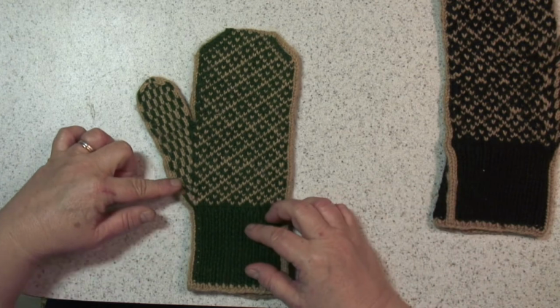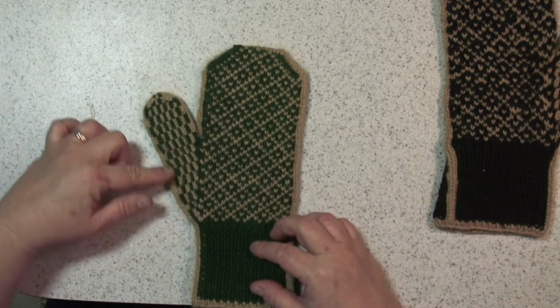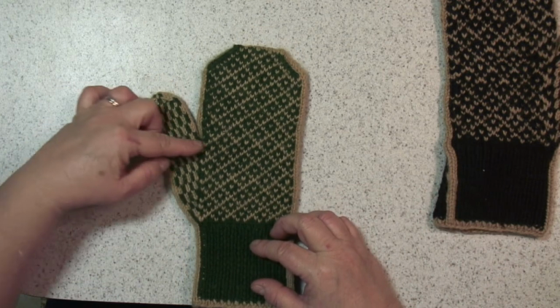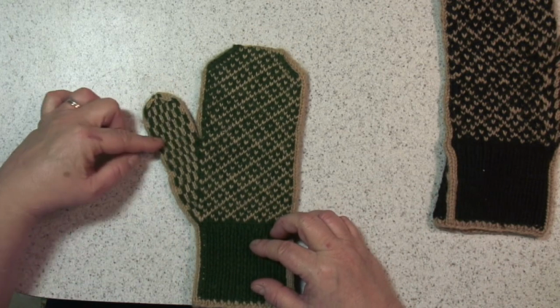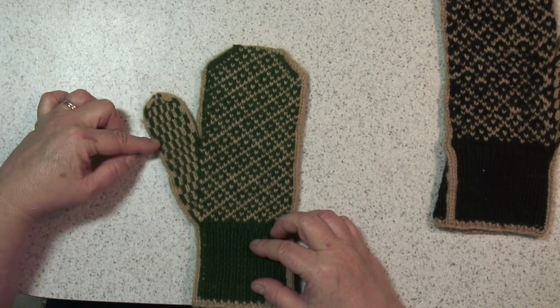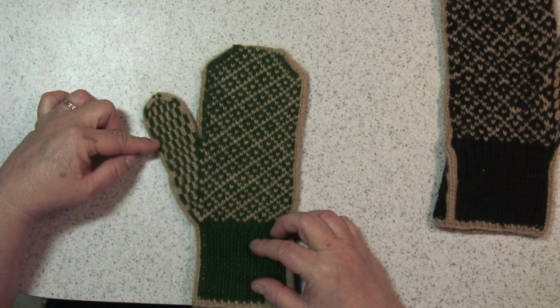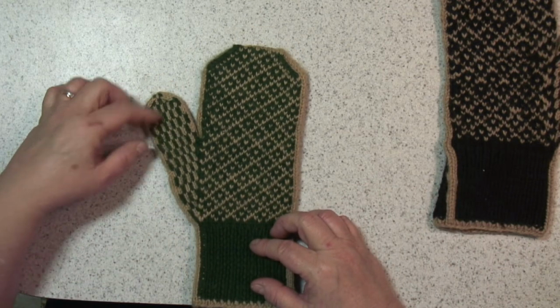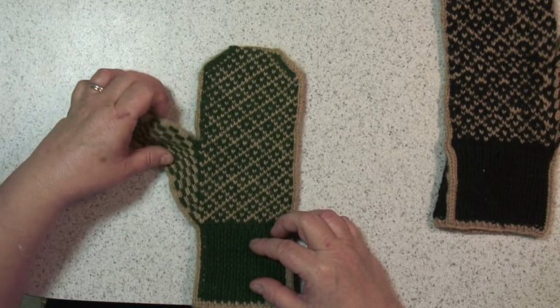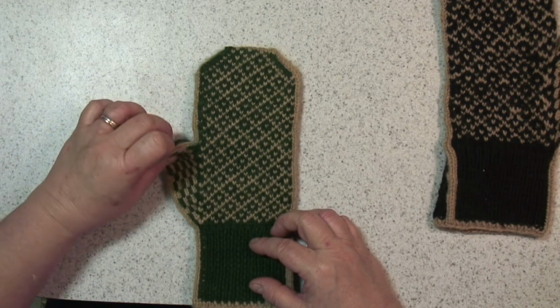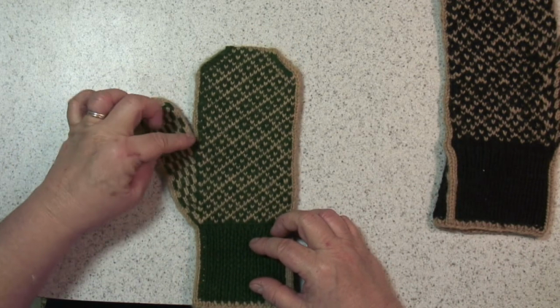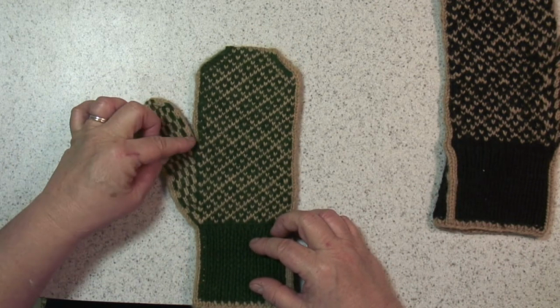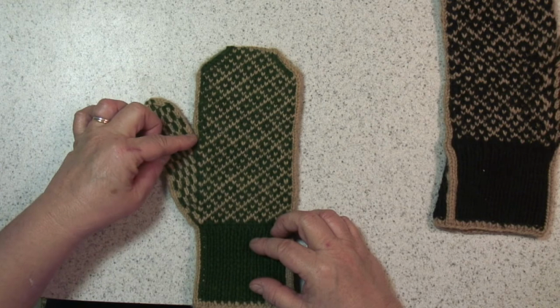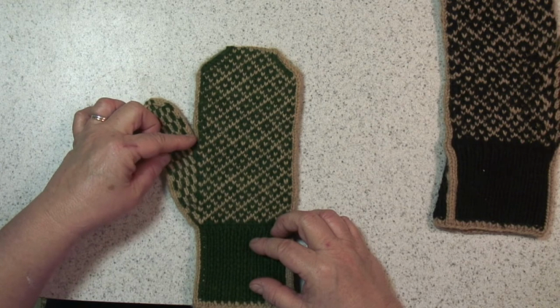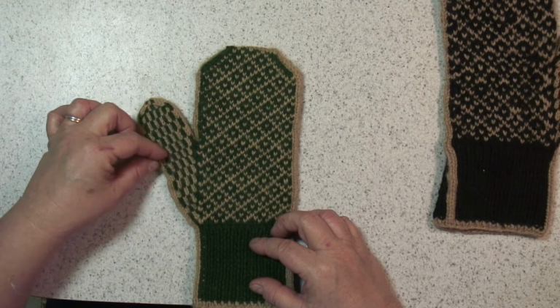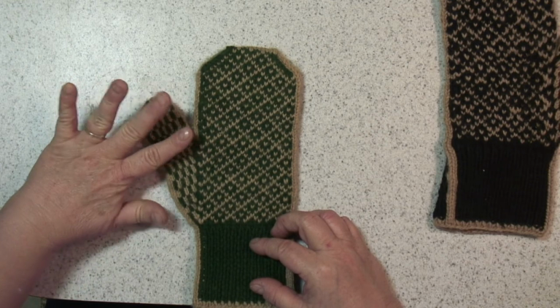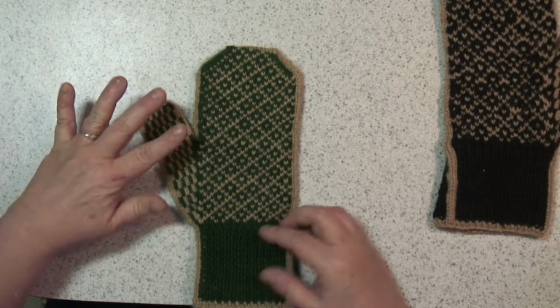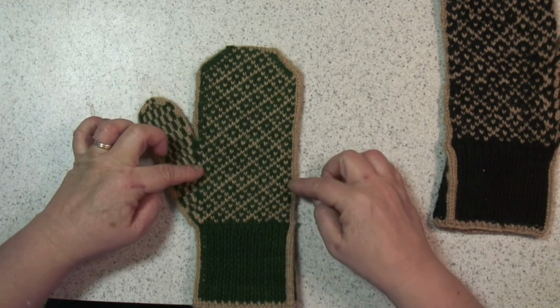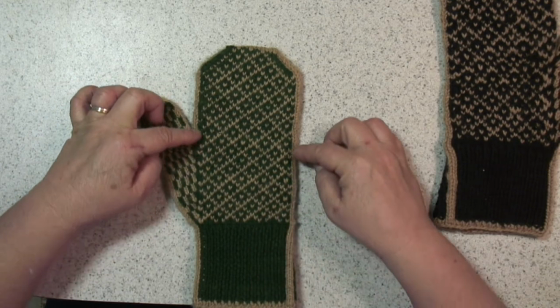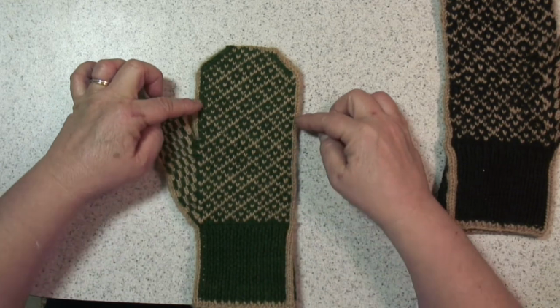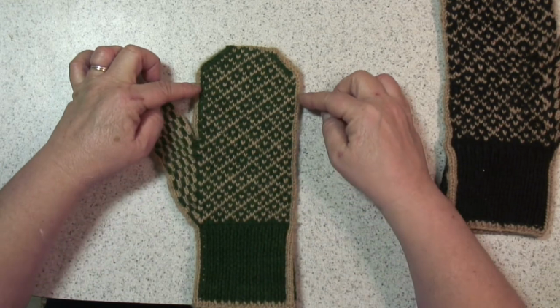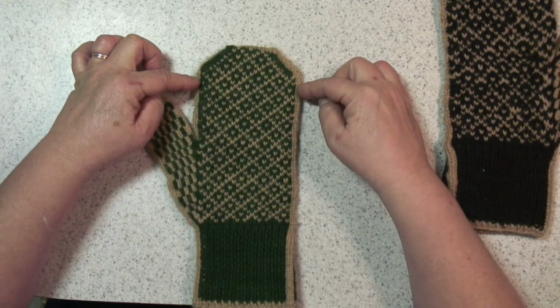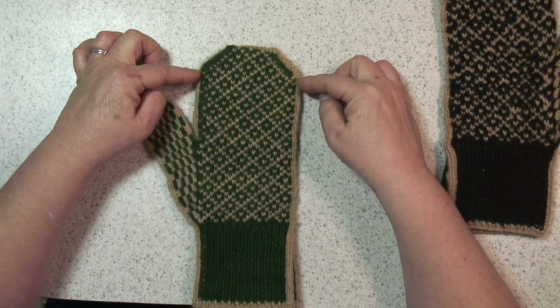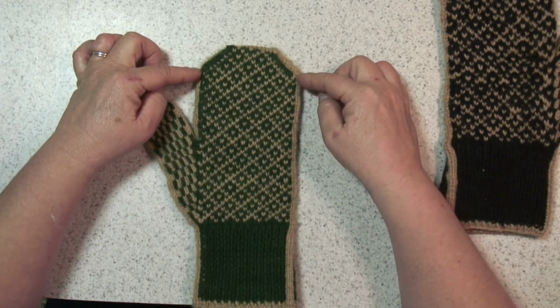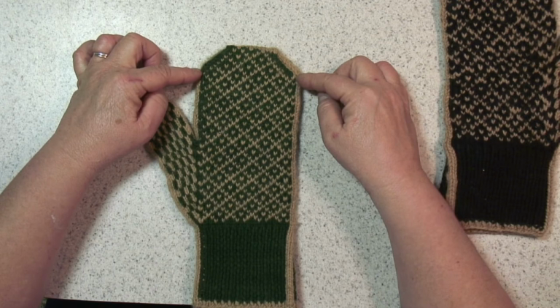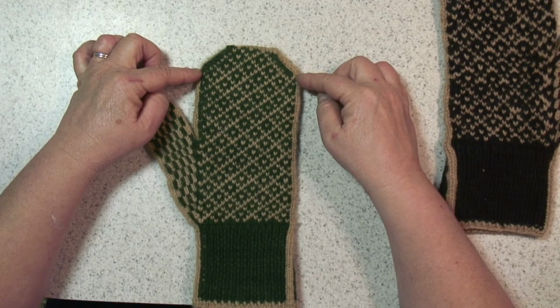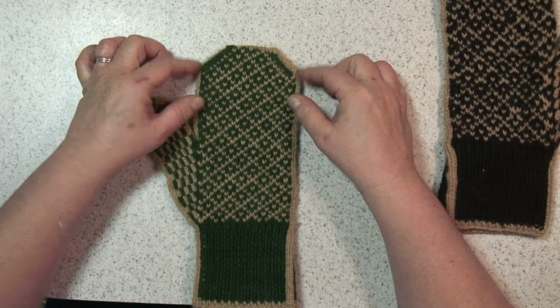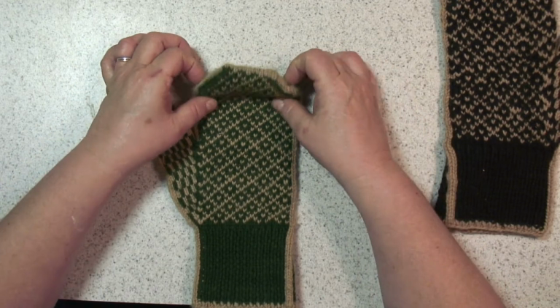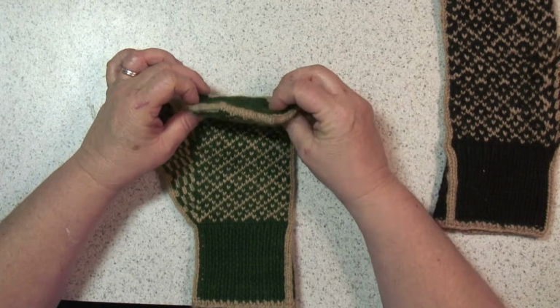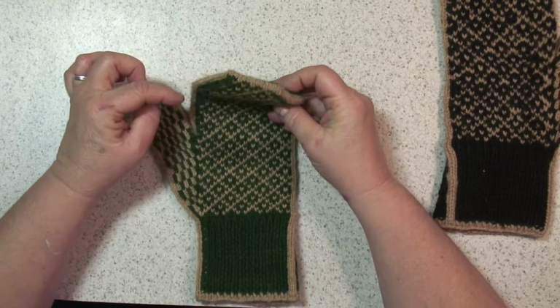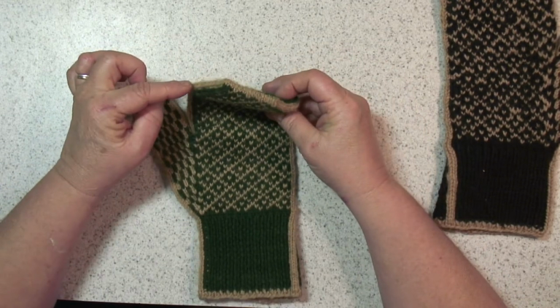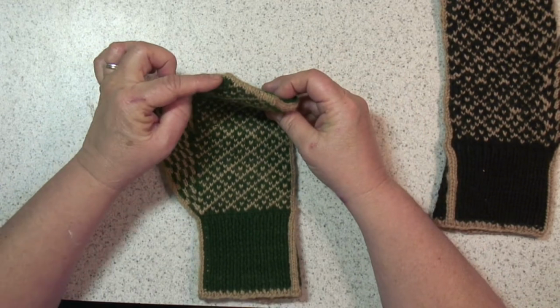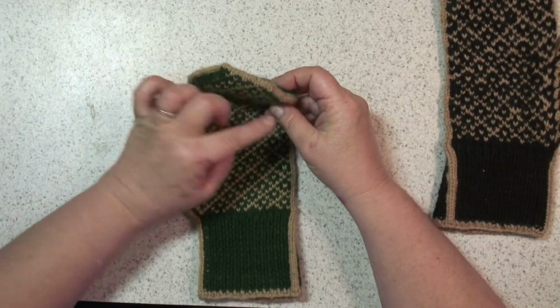After you have built your thumb up following the pattern, you'll put your thumb stitches on a holder and continue with the rest of your hand, working to the top and doing your decreases.